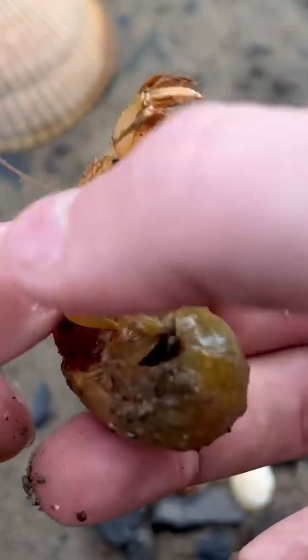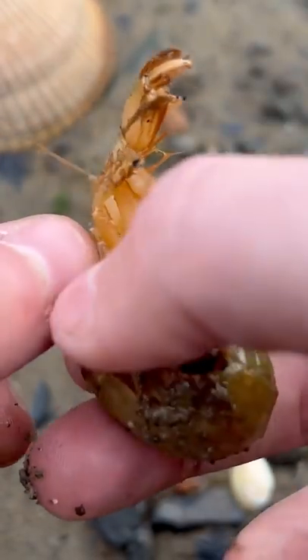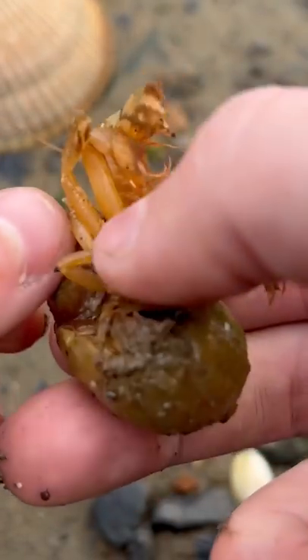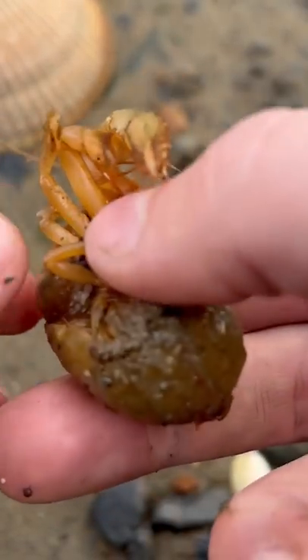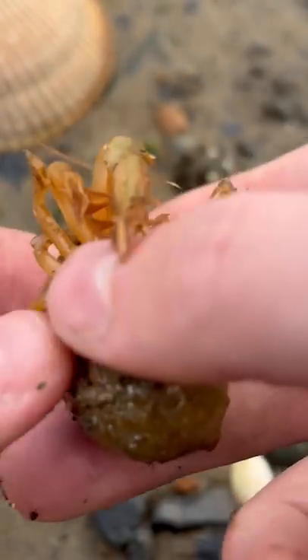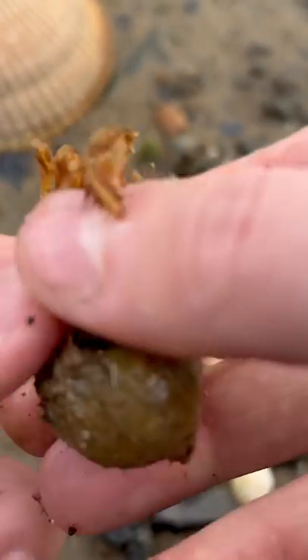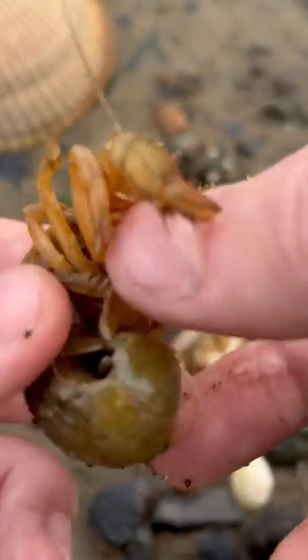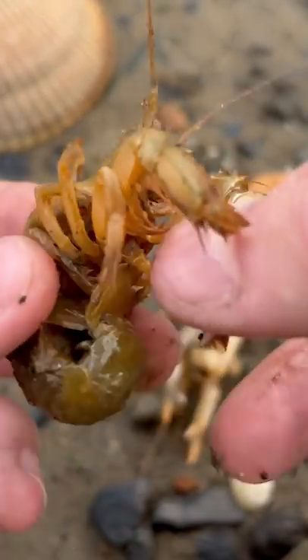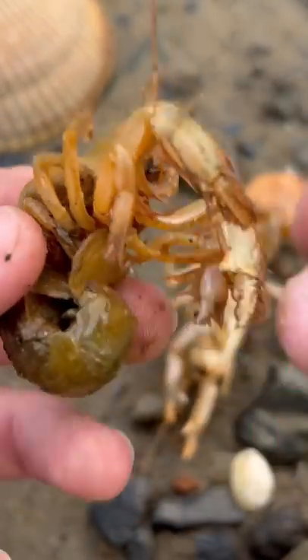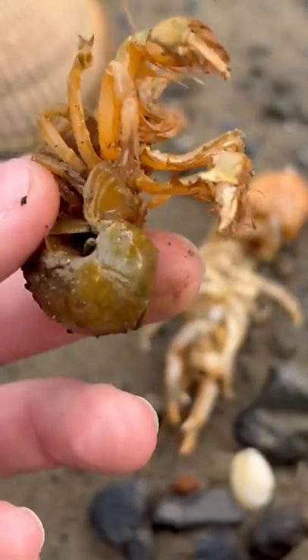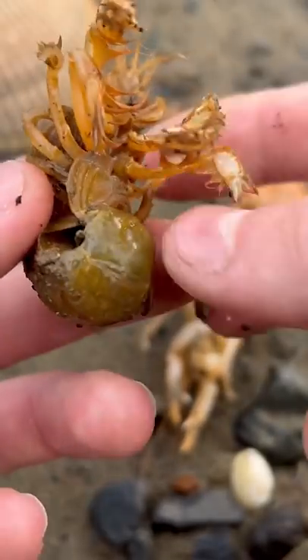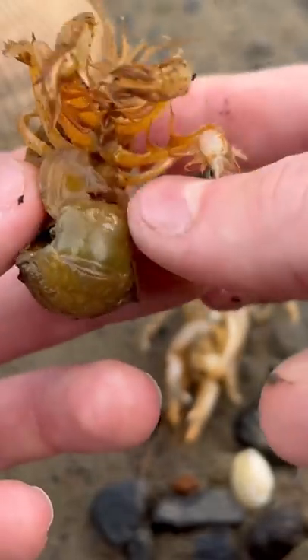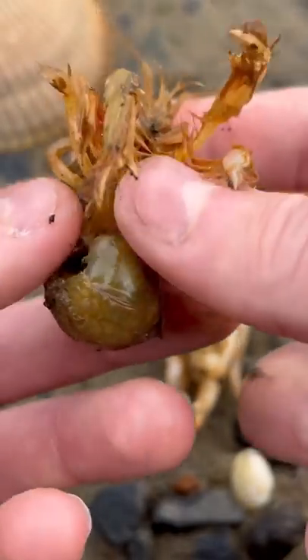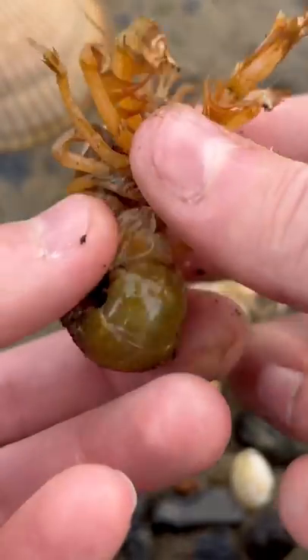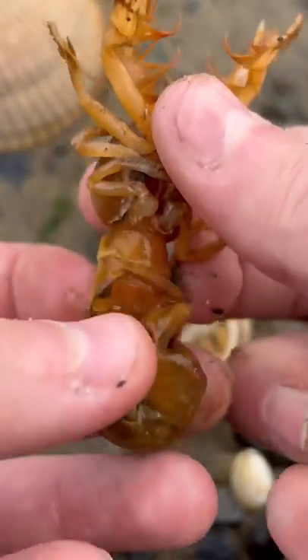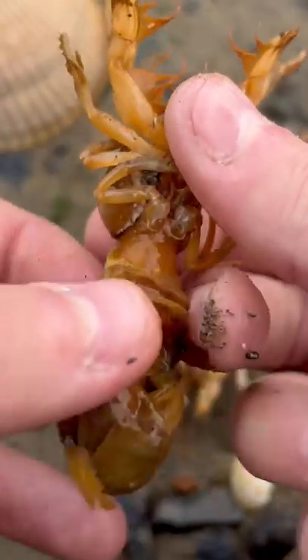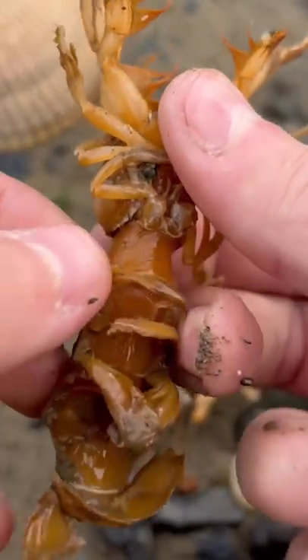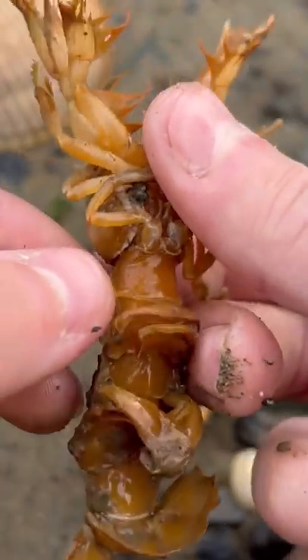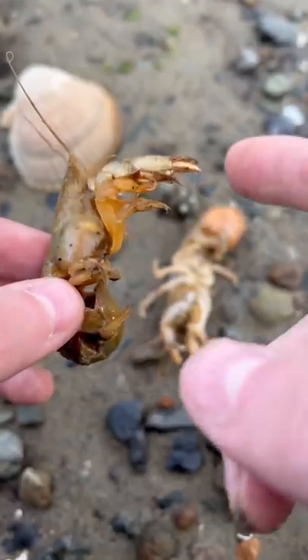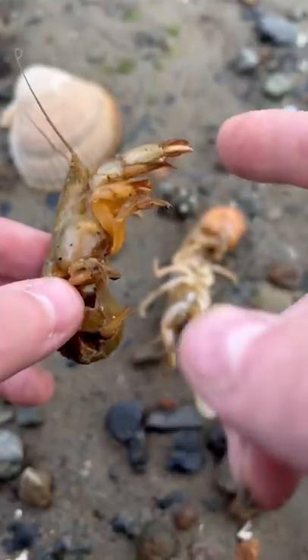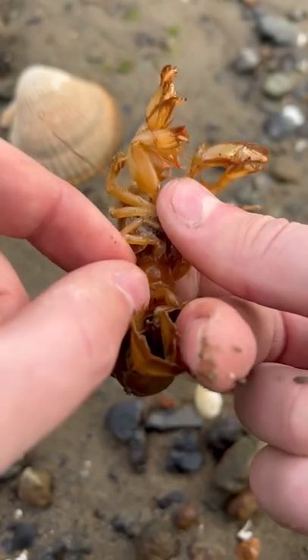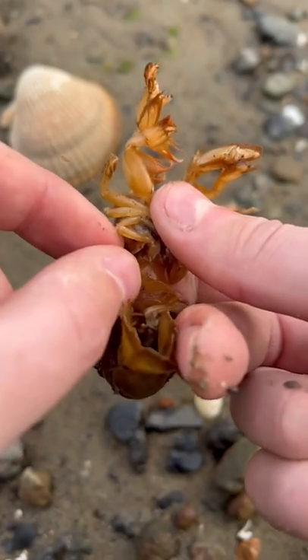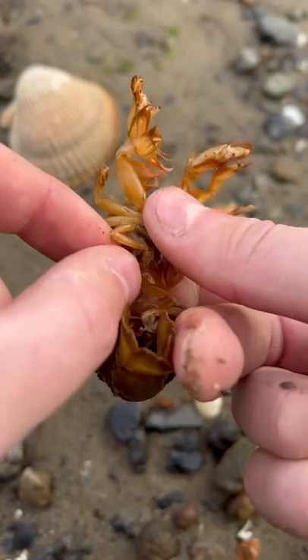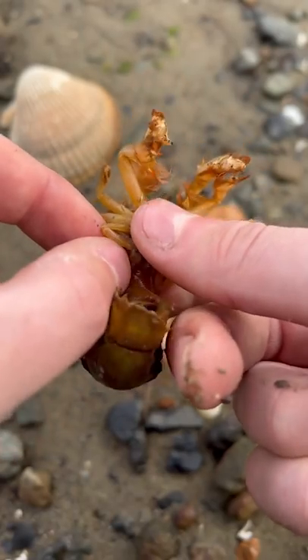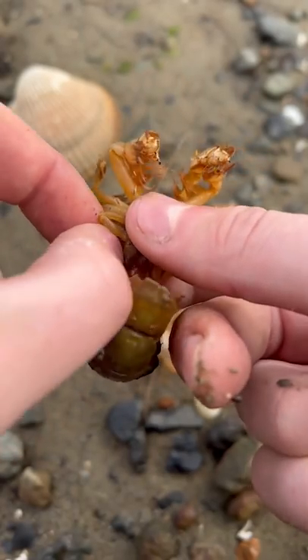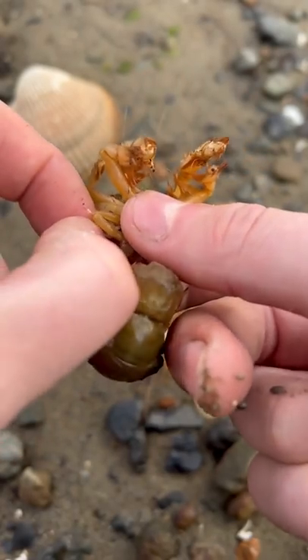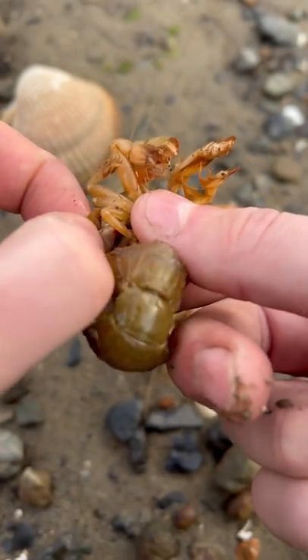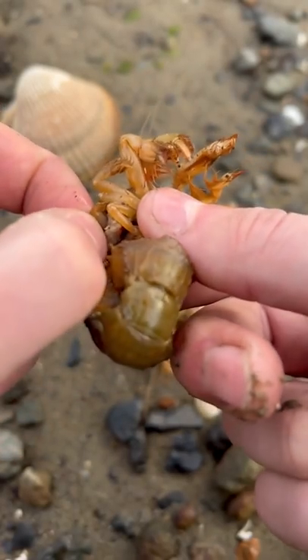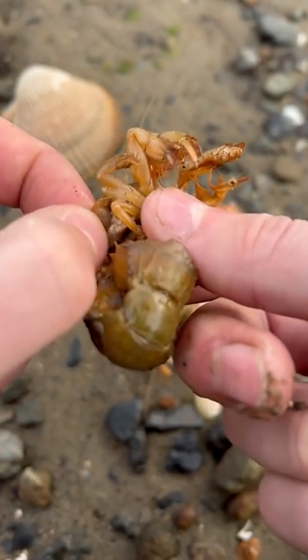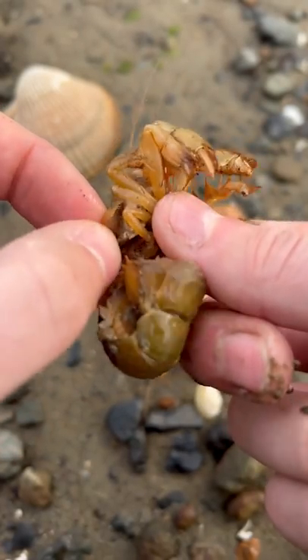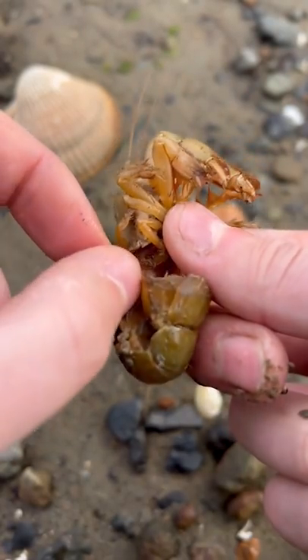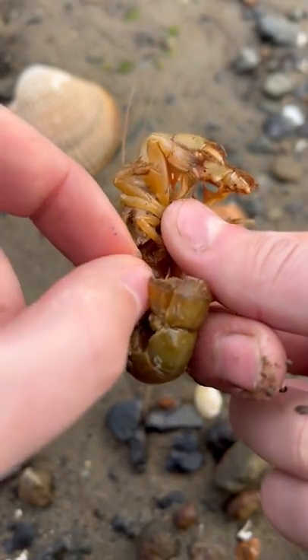All right, here we go. Easy there, little rascal — what are you, trying to fight me? Nah, he's not a fighter; he just wants a high five. All right, now that we've got that out of the way, let's get this parasite out of the way.